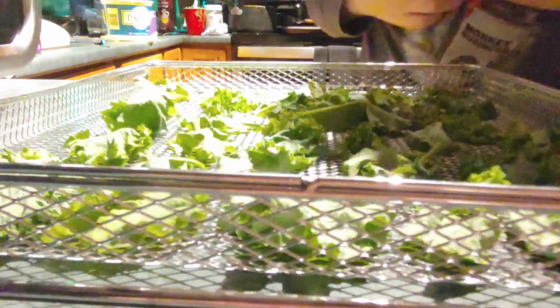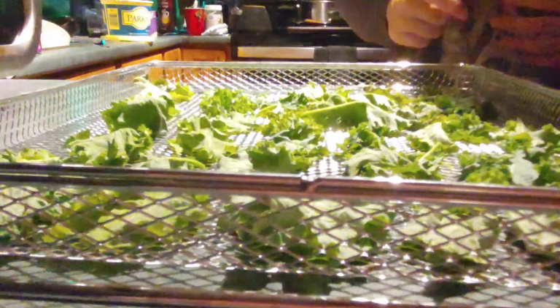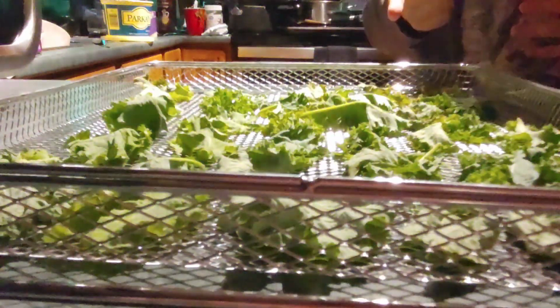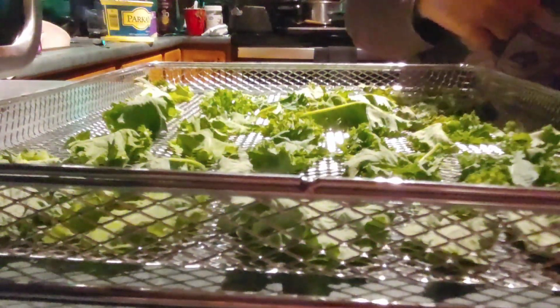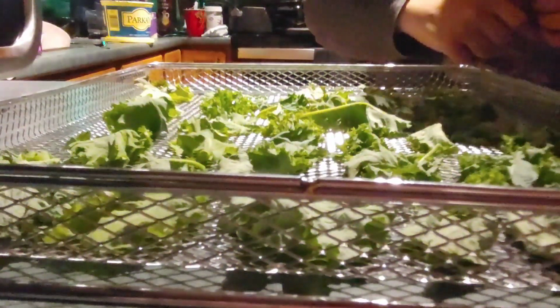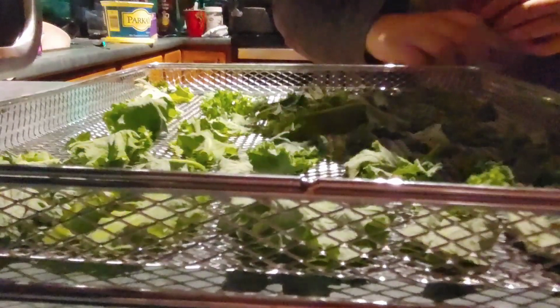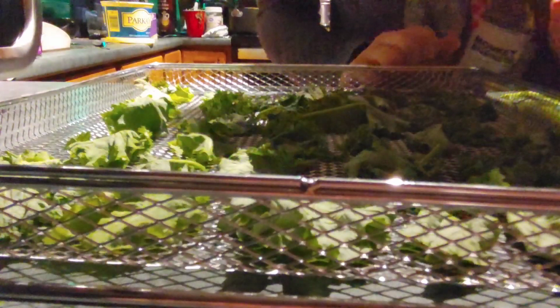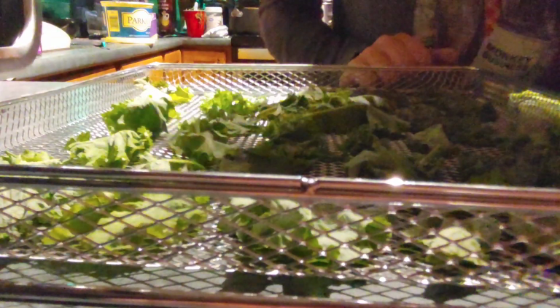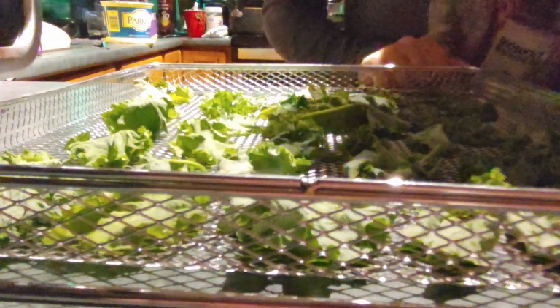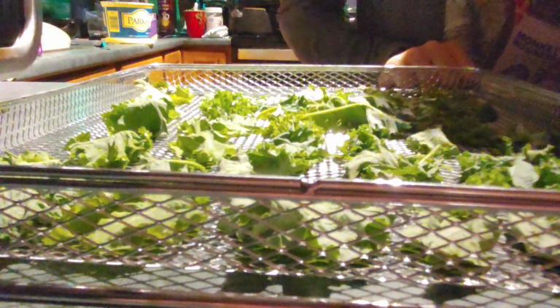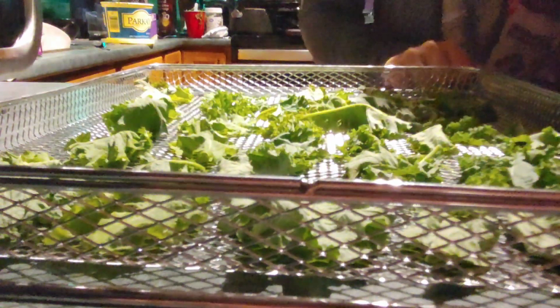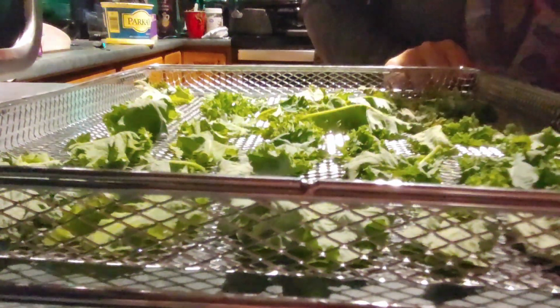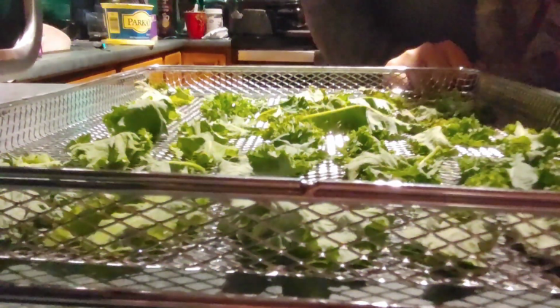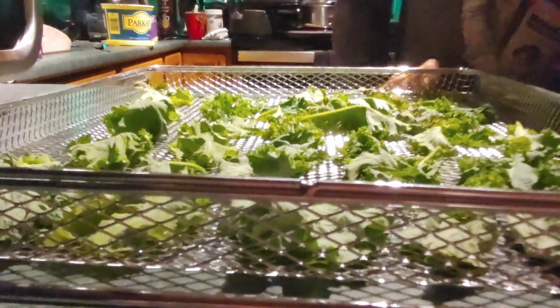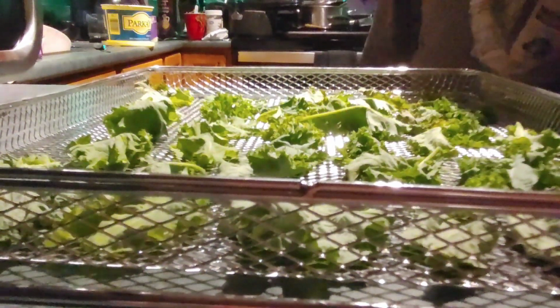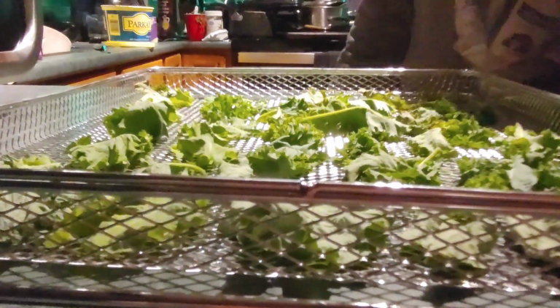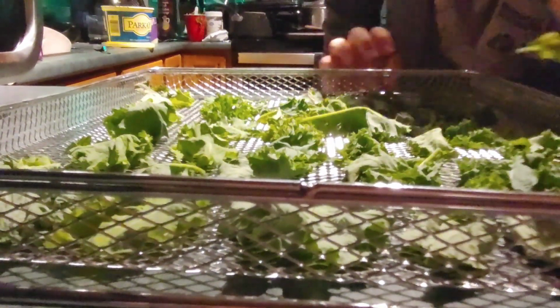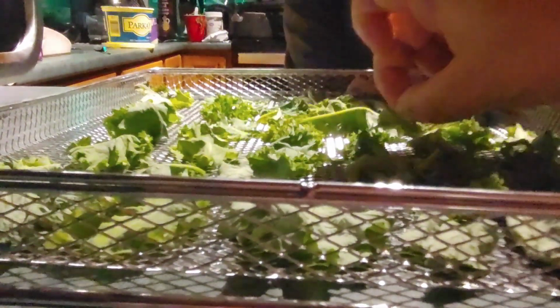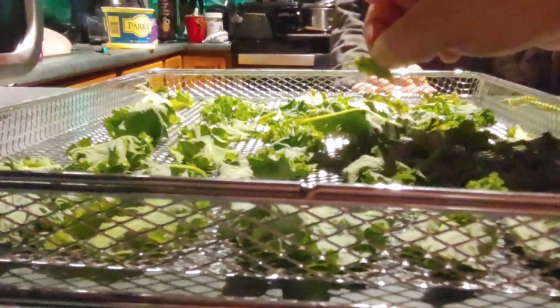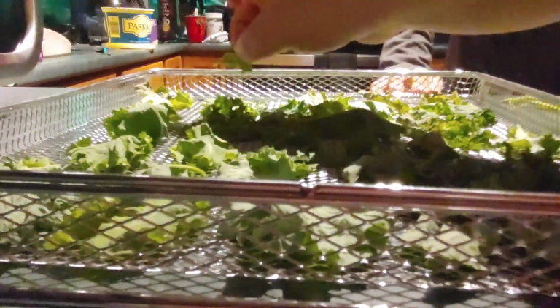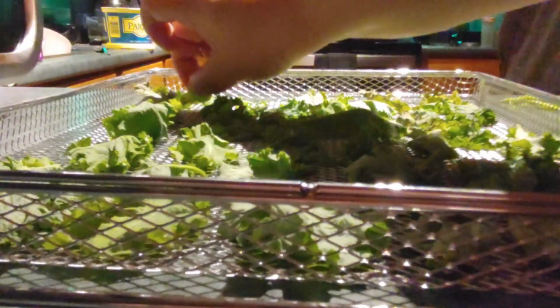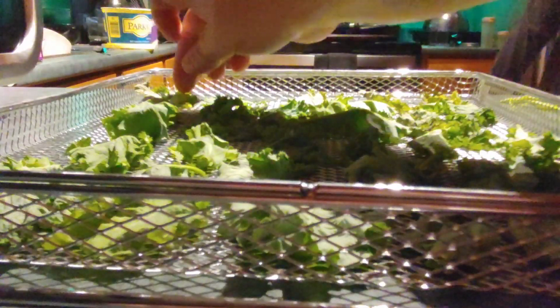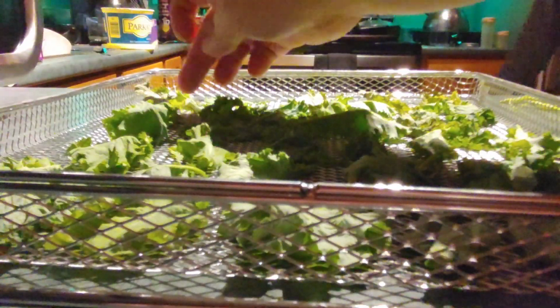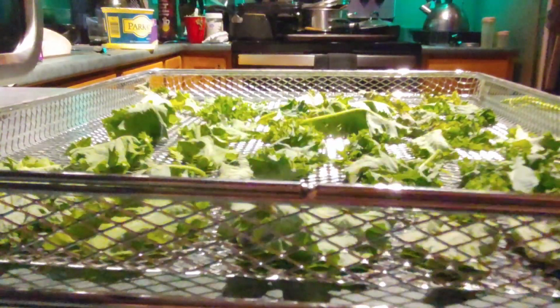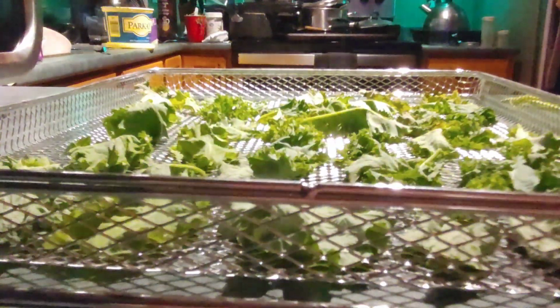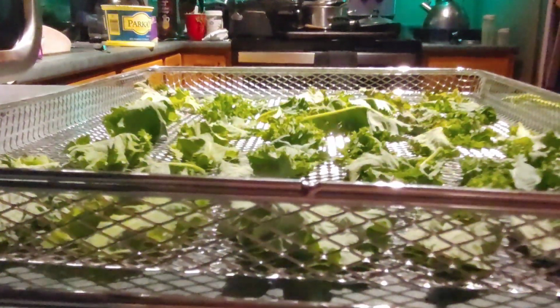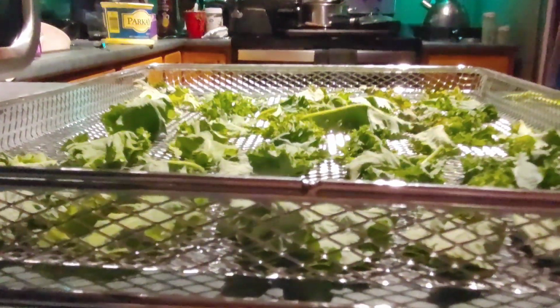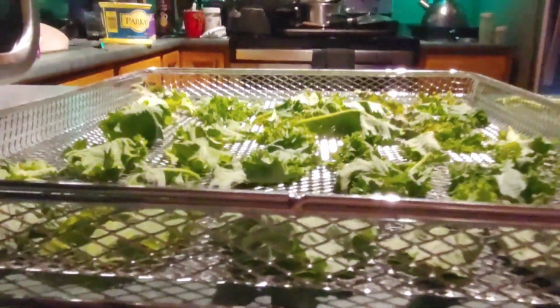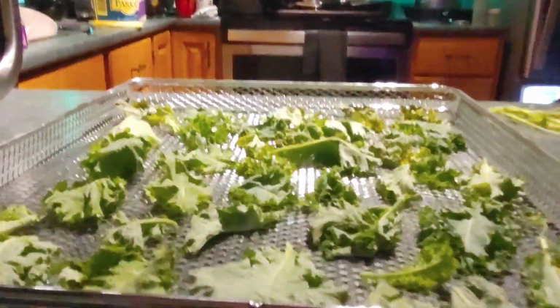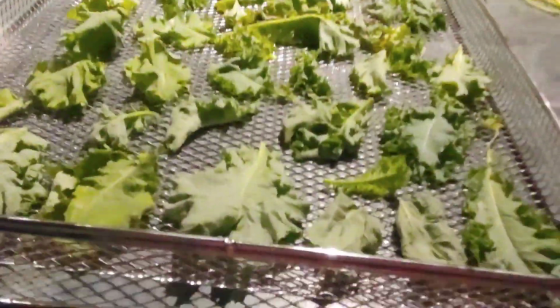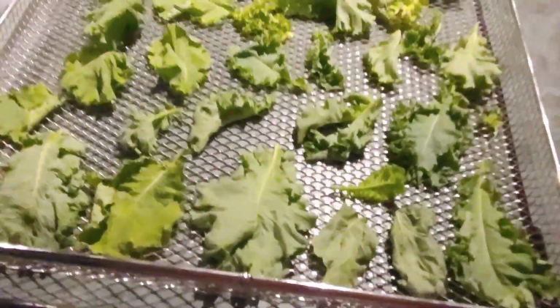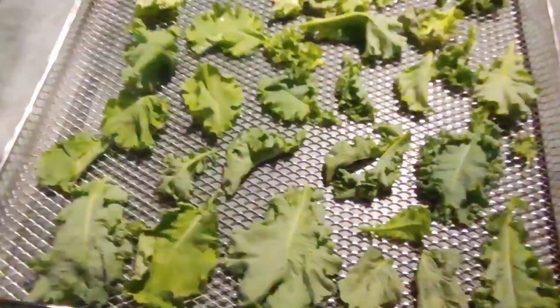But this time around I just wanted to try kale powder, because I wanted to try my dehydration setting. All right everybody, so there you go — it's ready to go in the air fryer. Now we have to read the instructions on how to dehydrate.